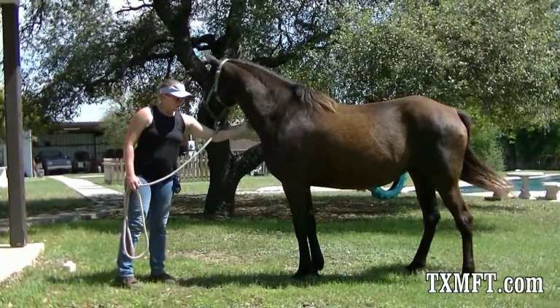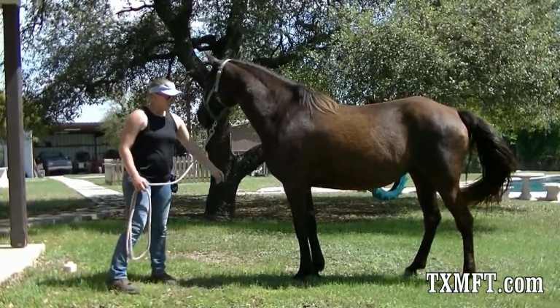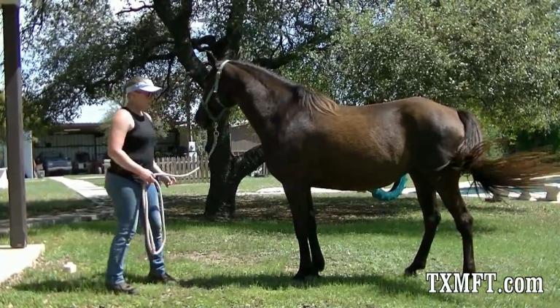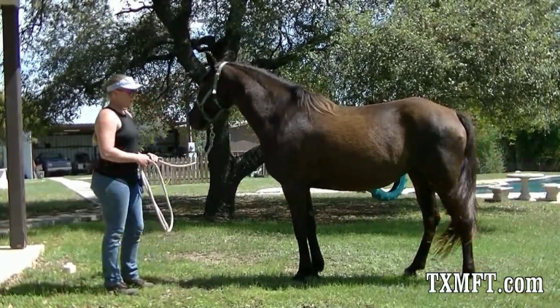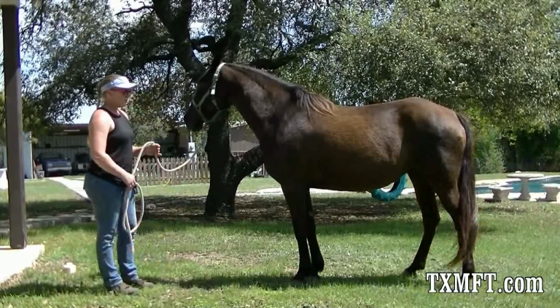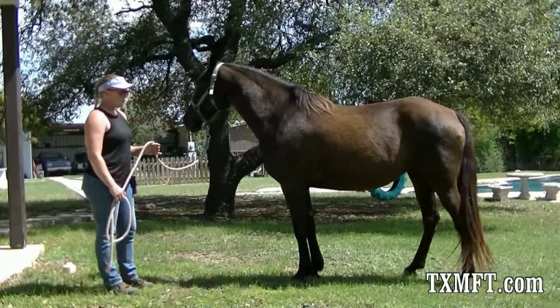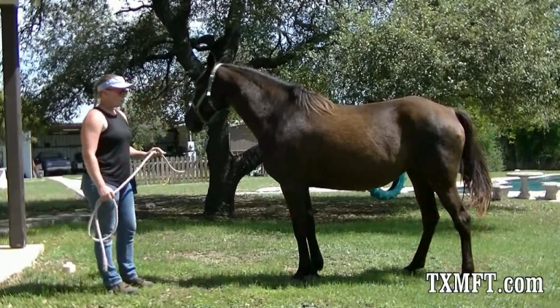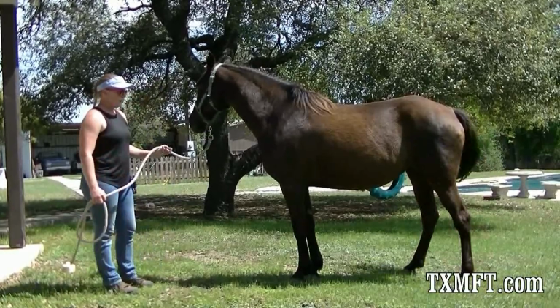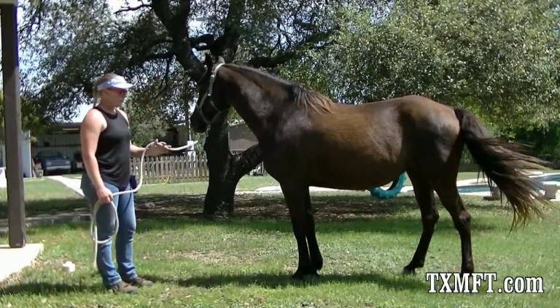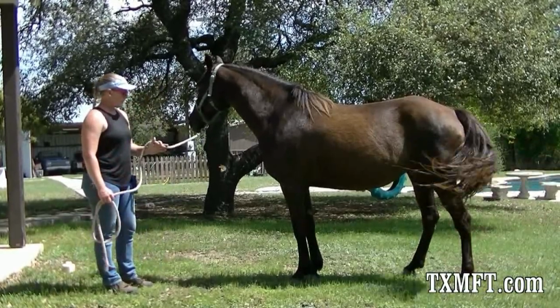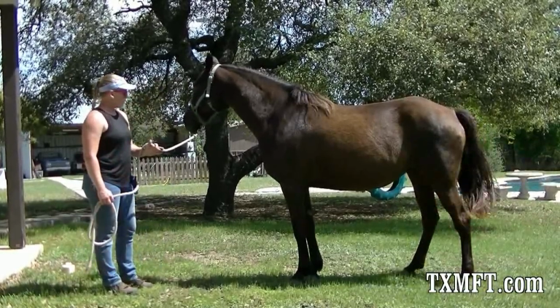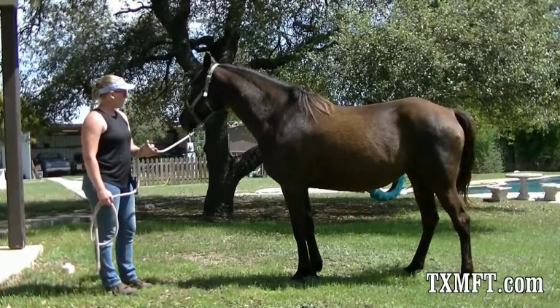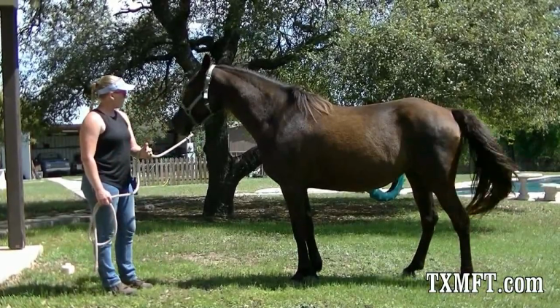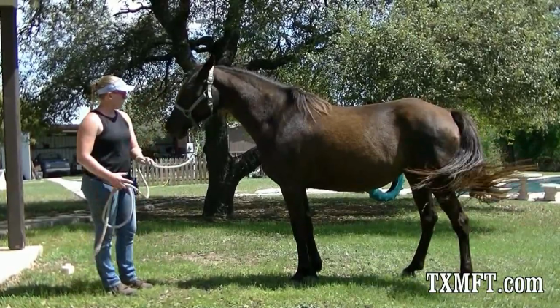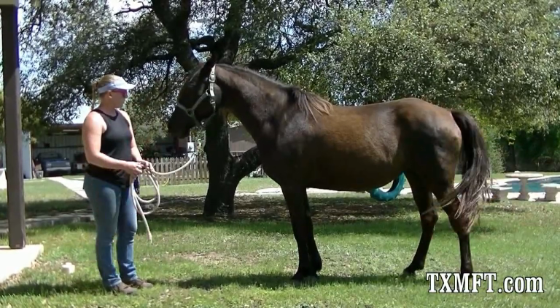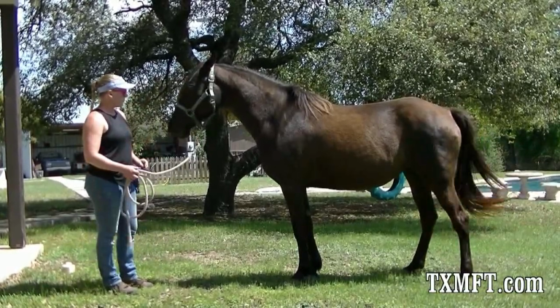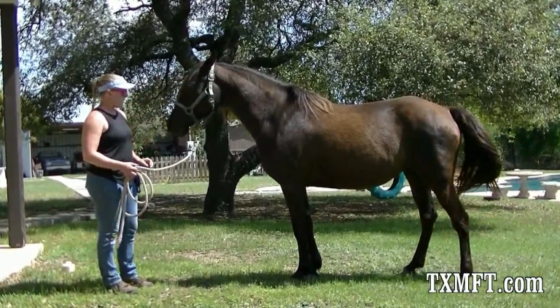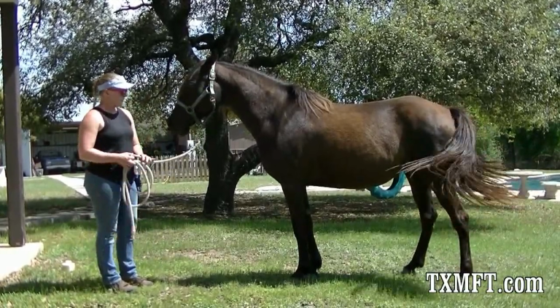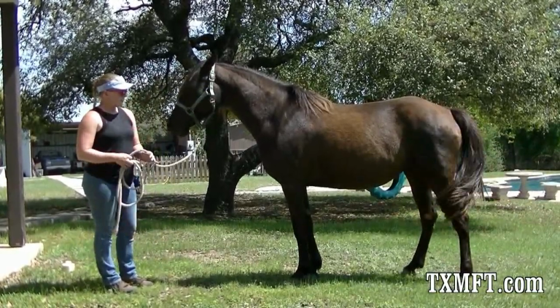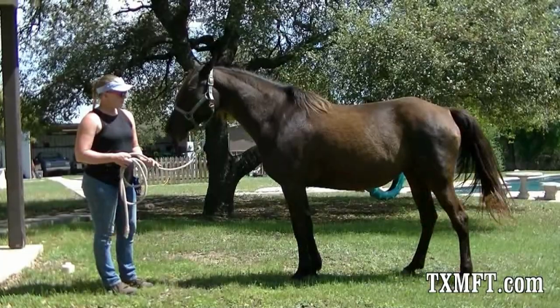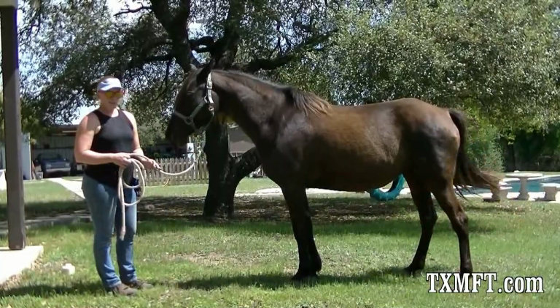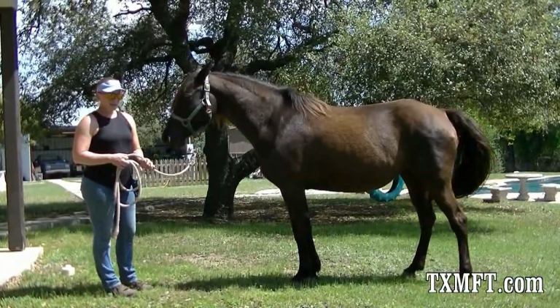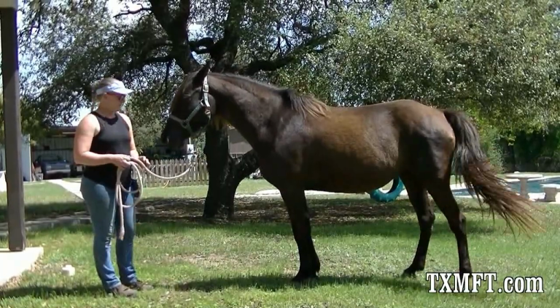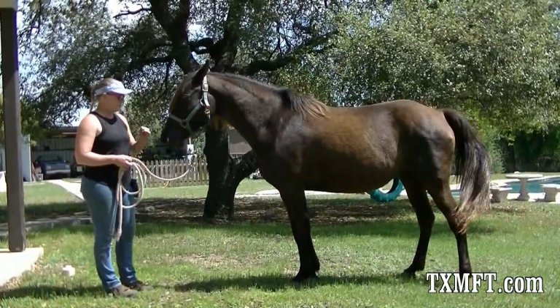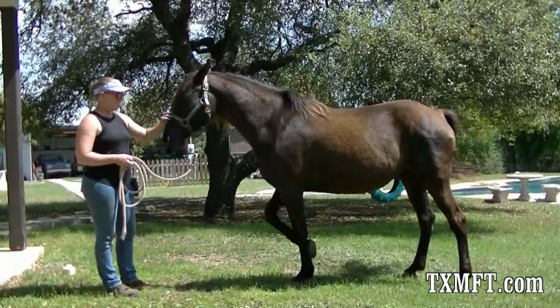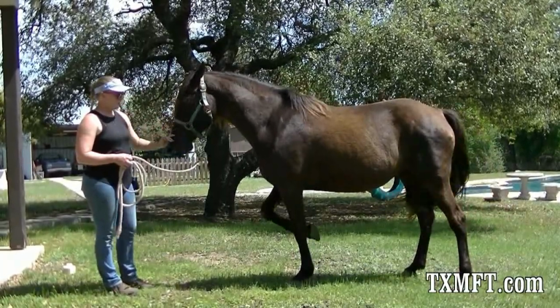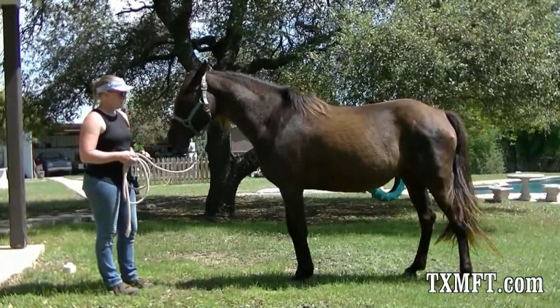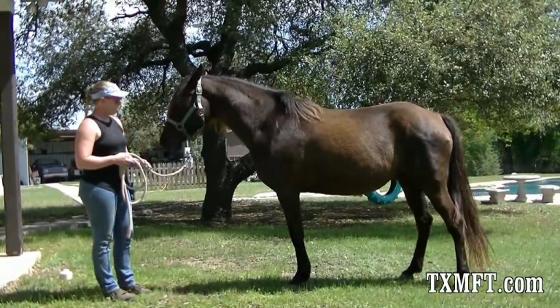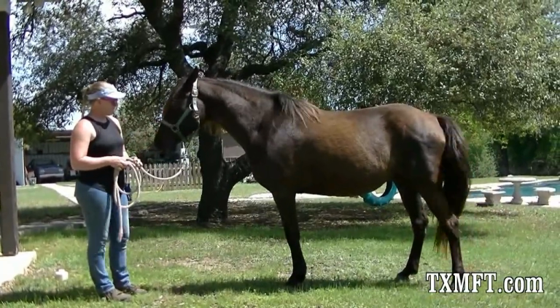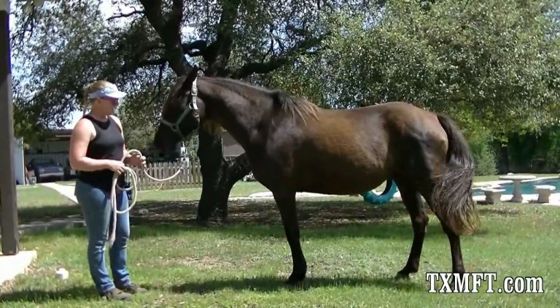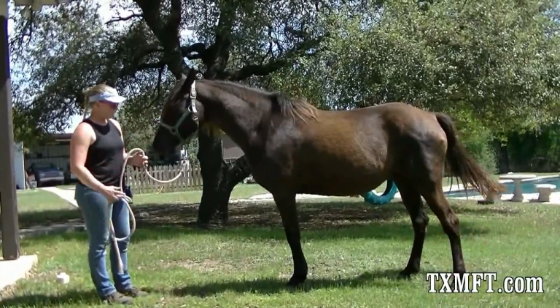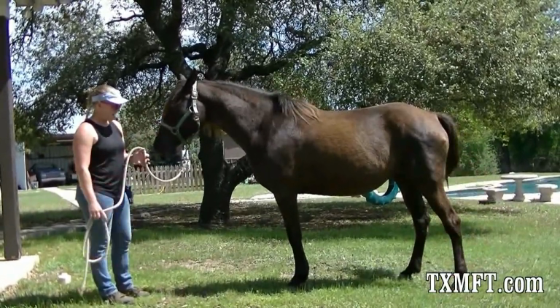Sweet mare, not a mean bone in her body. She does like to get to know her people, but she's got a real pretty head. She might get a little washed out in the video since she's dark colored, but just big, expressive eye — real pretty head.